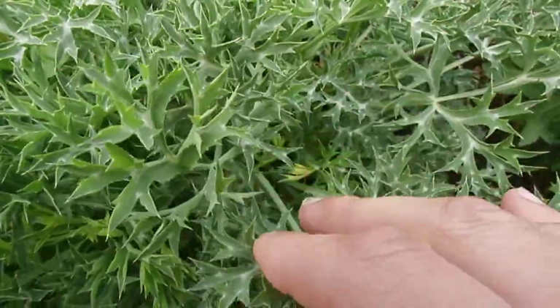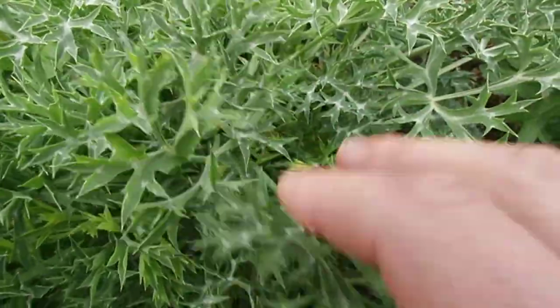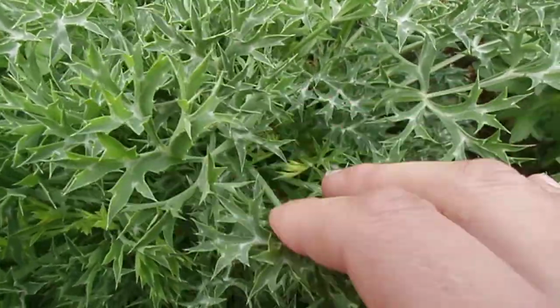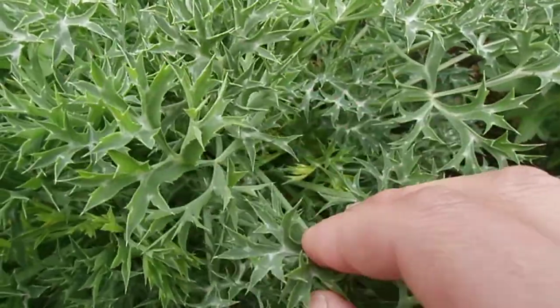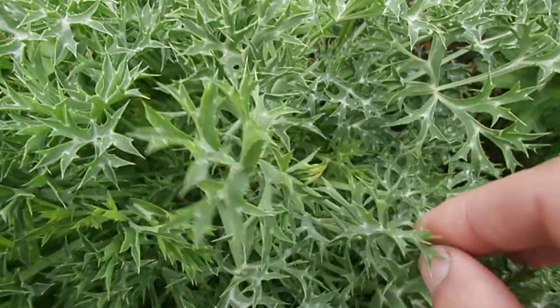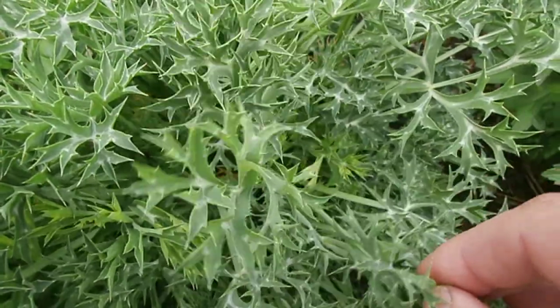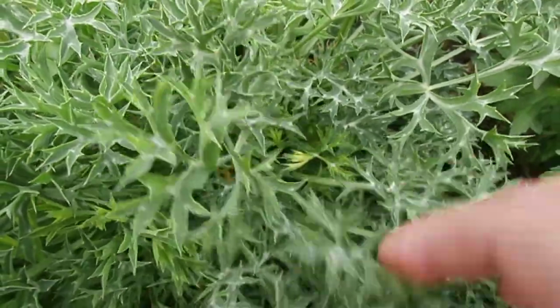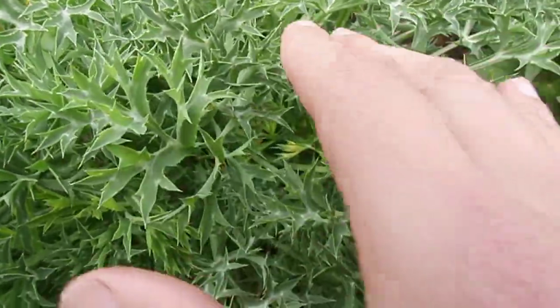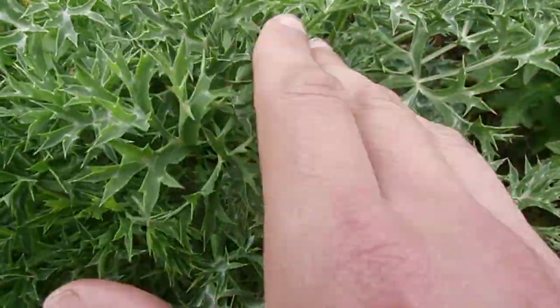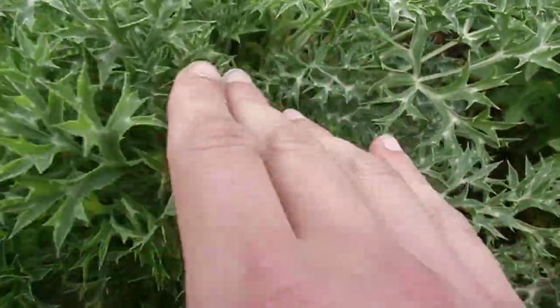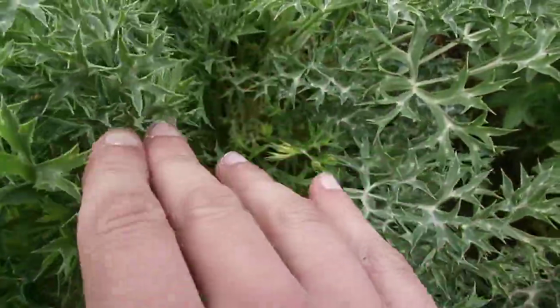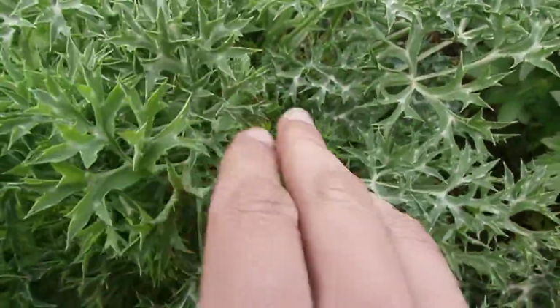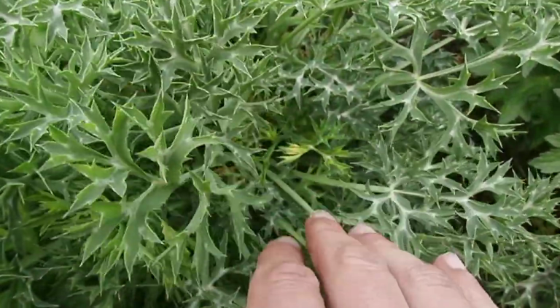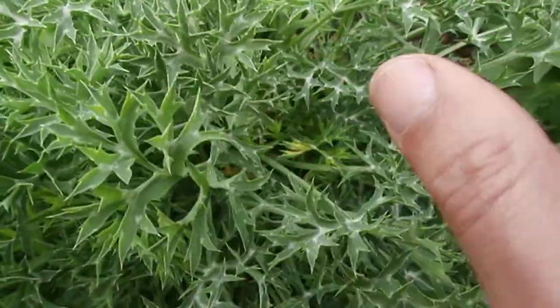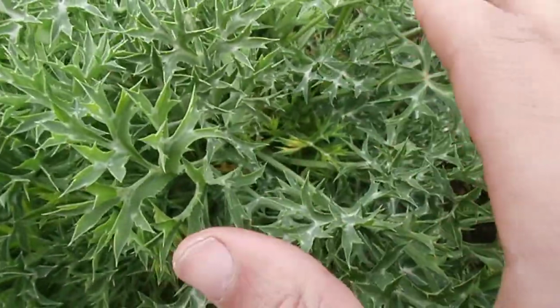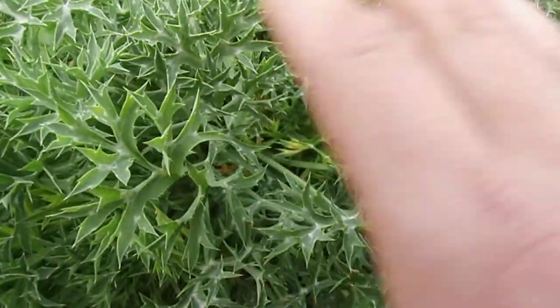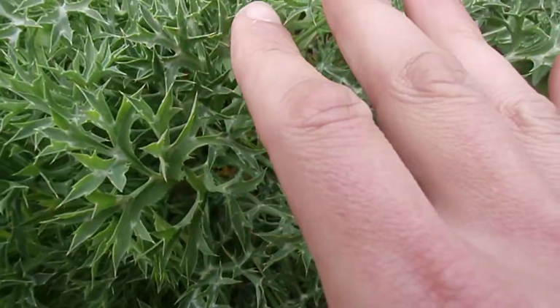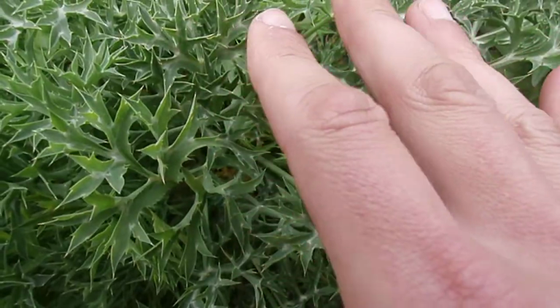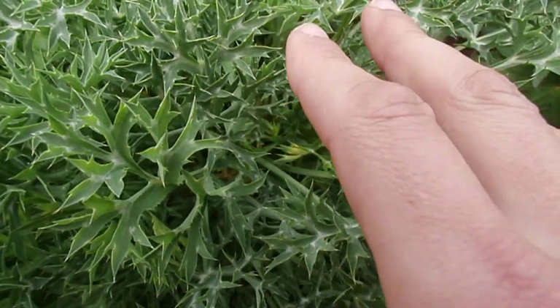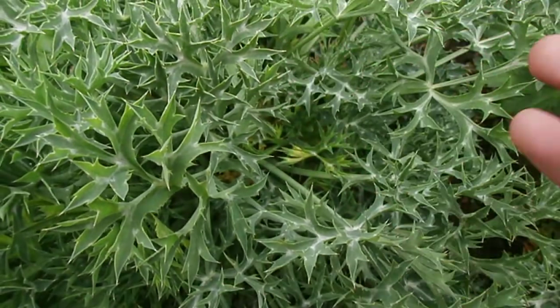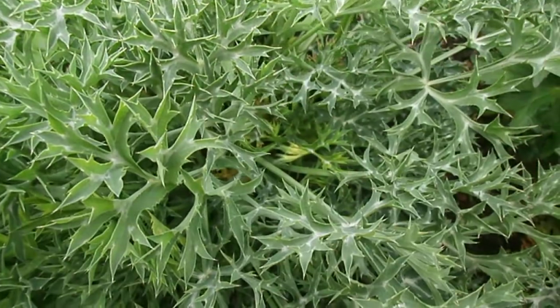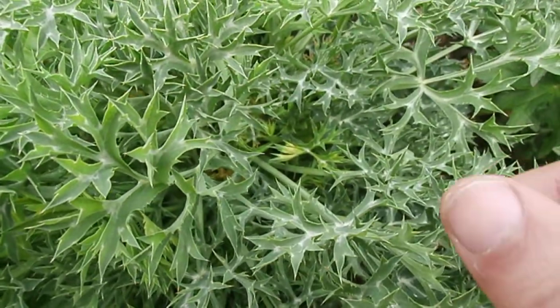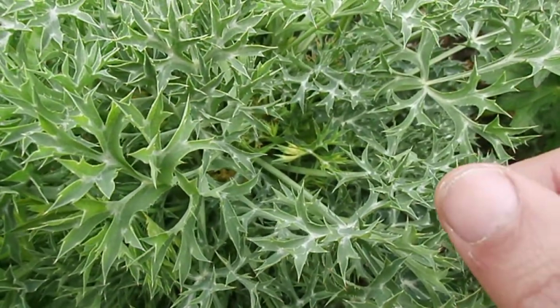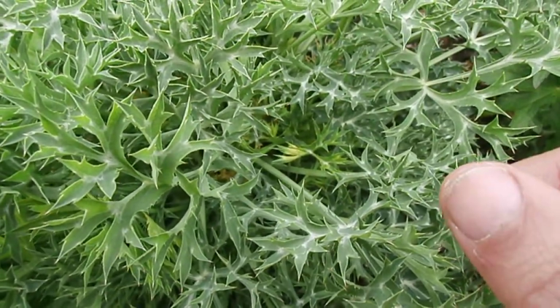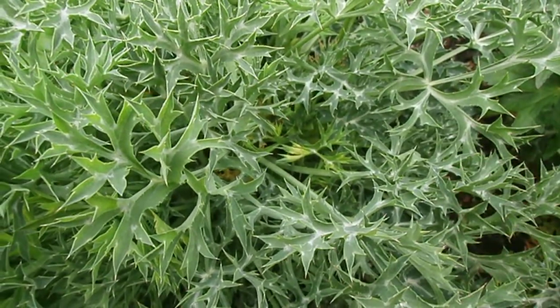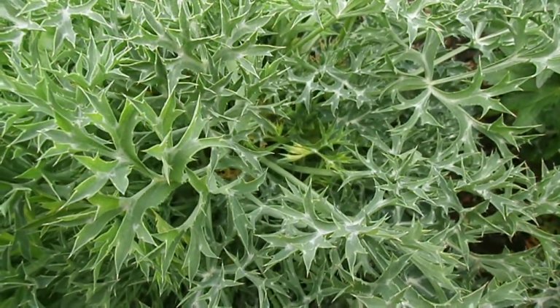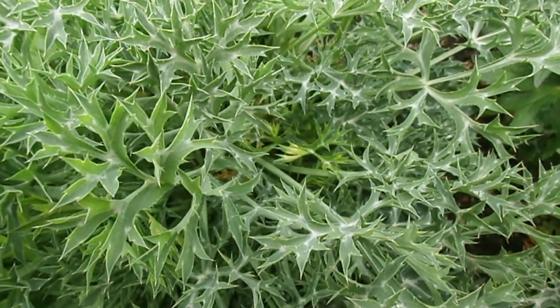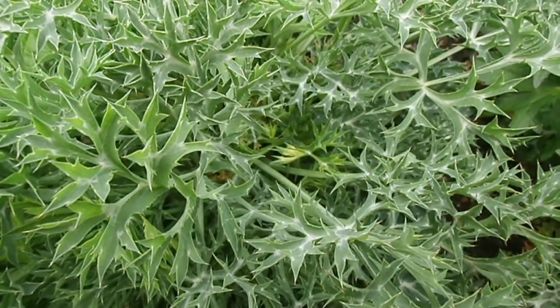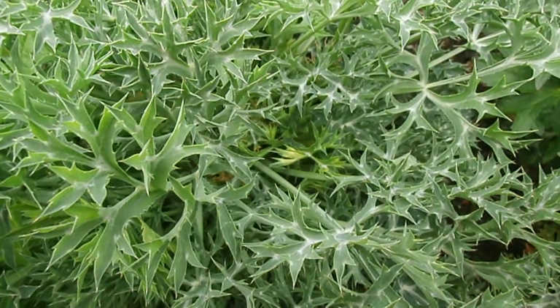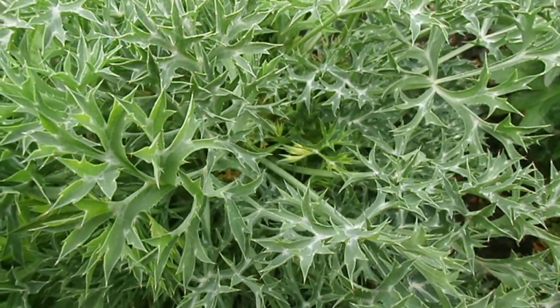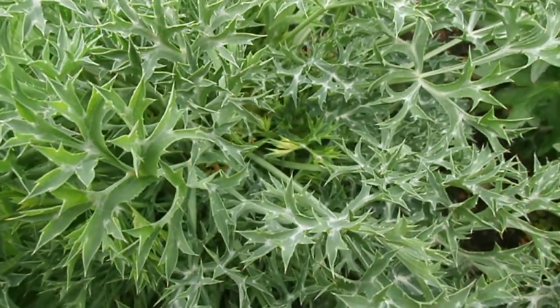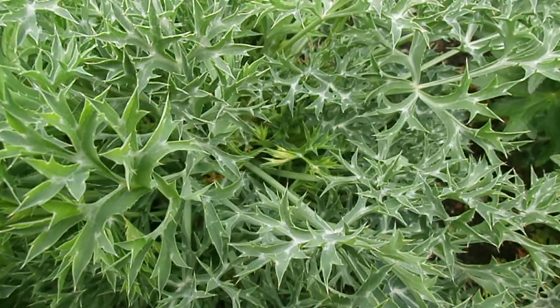You can blanch it by putting a forcing pot over it when it's growing, and then let it come up so the leaves are a bit more delicate and the flavour is a bit nicer as well.